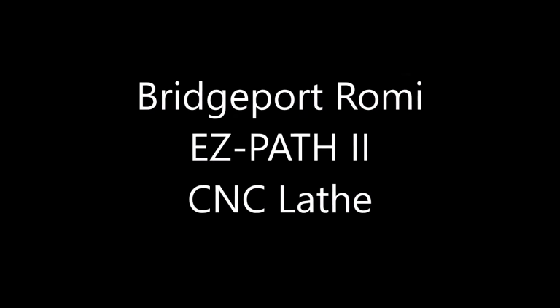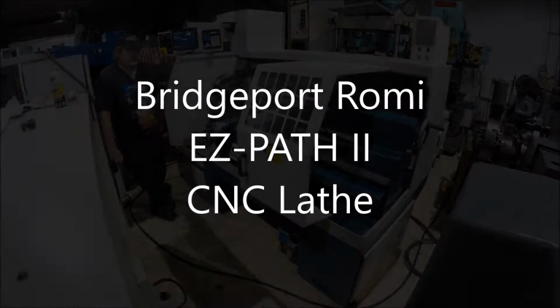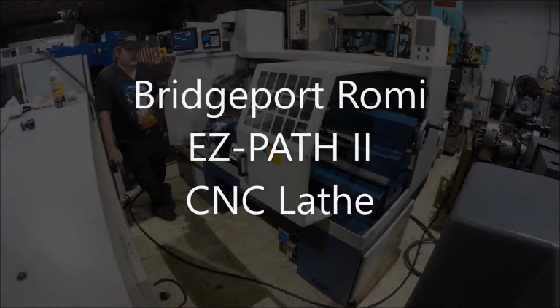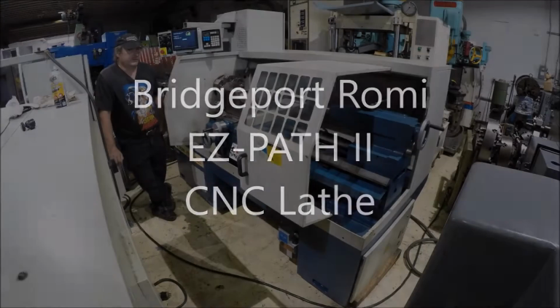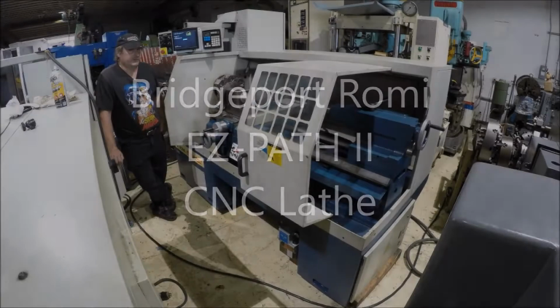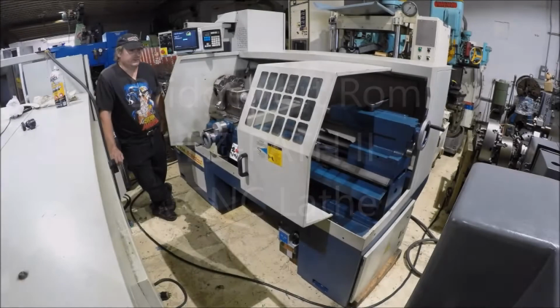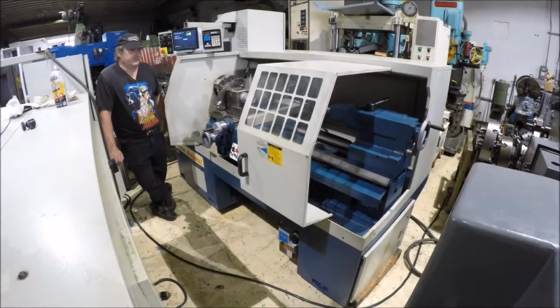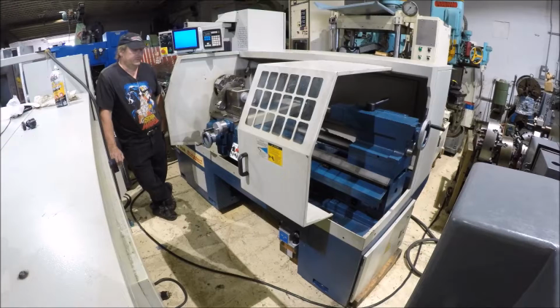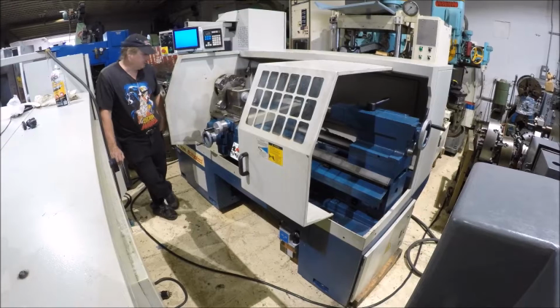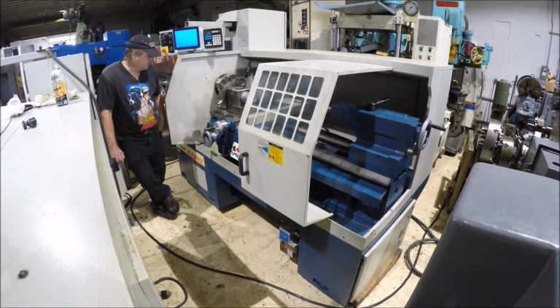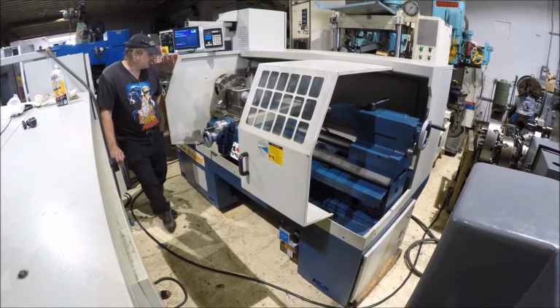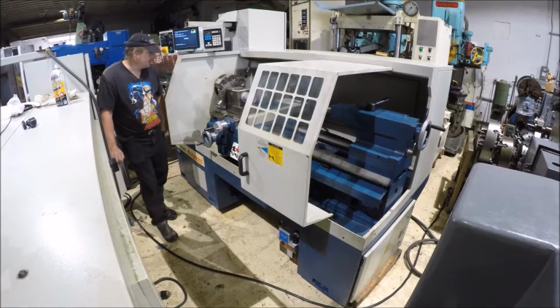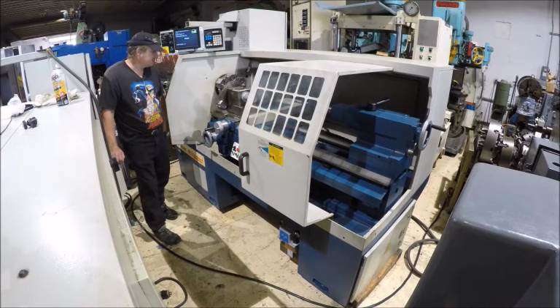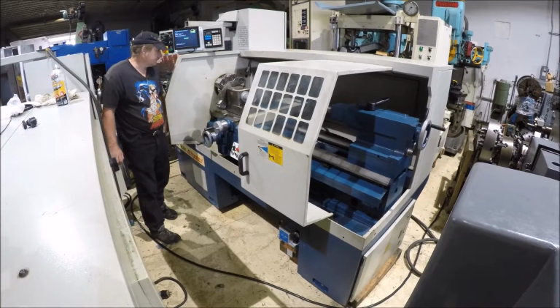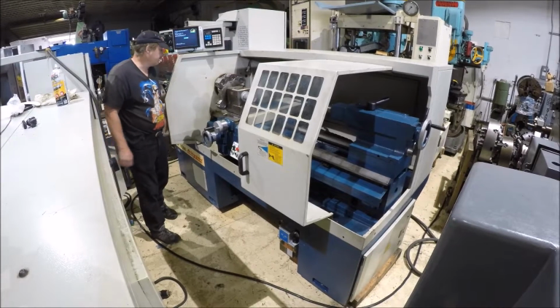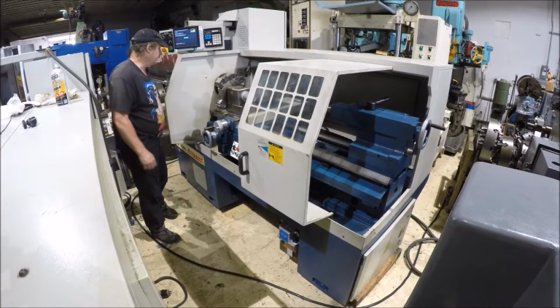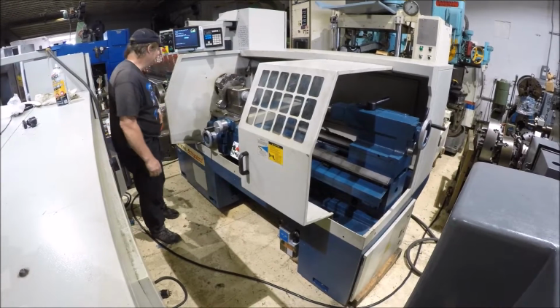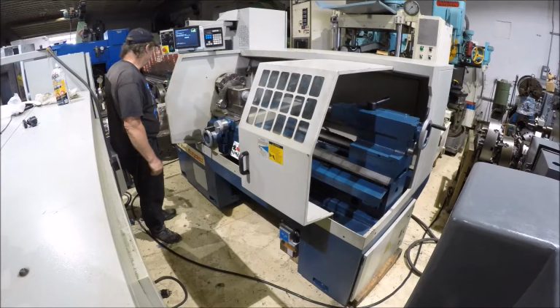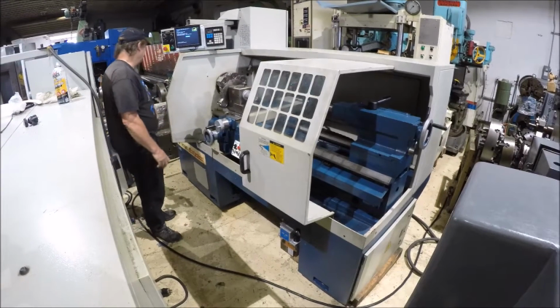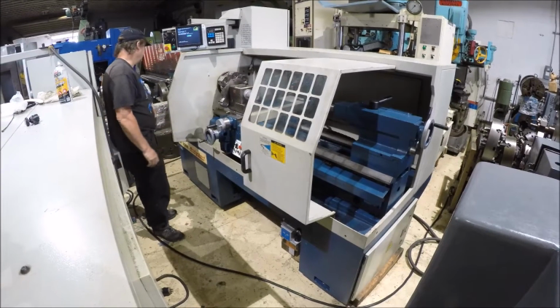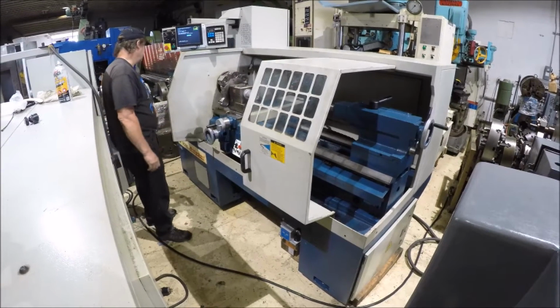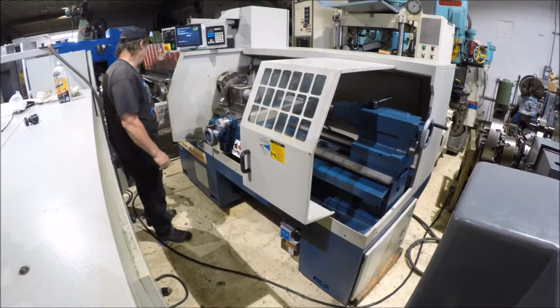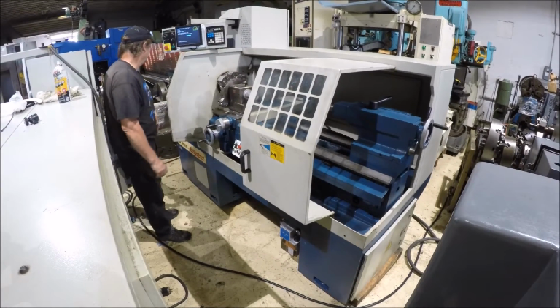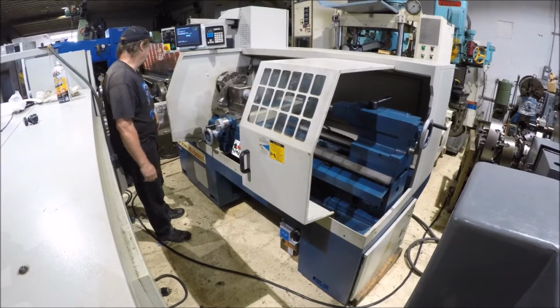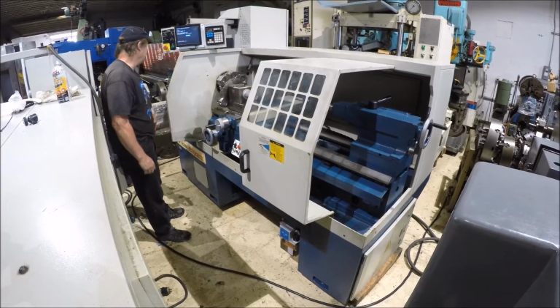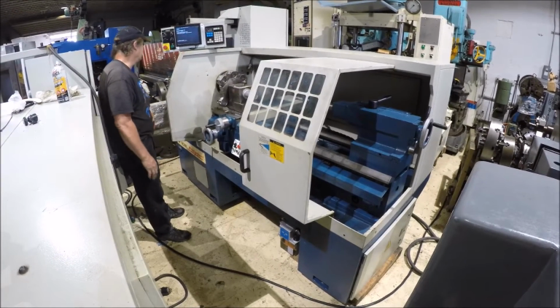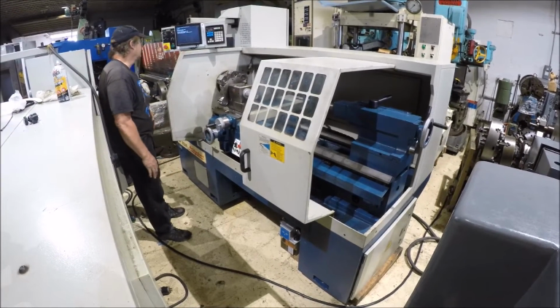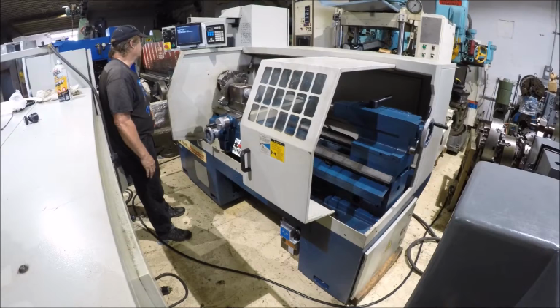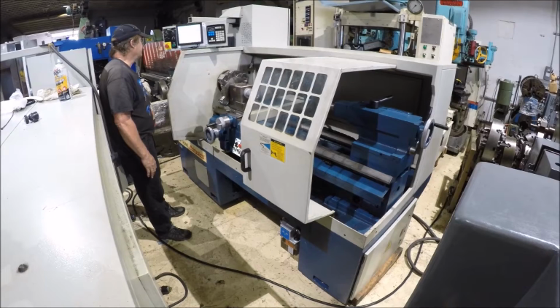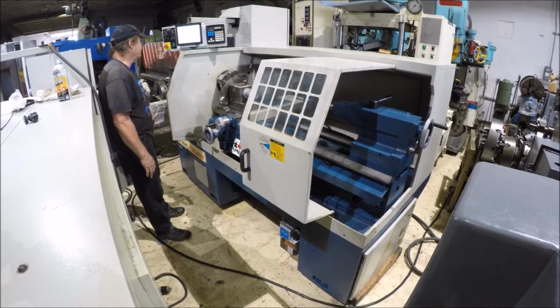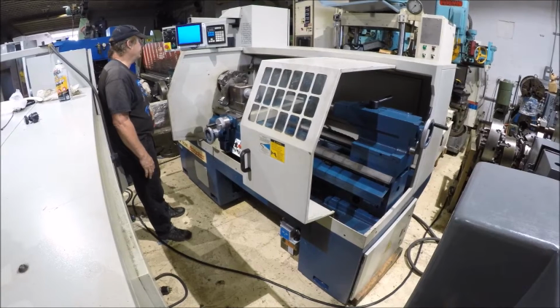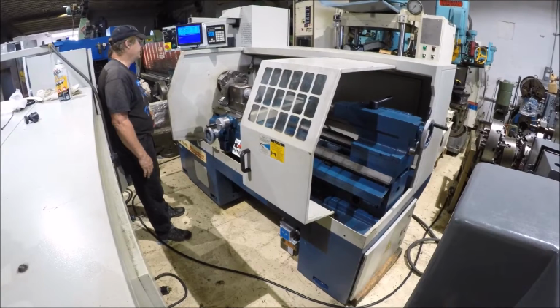Hi there, I'm Dan Kniff with InterPlant Sales. I'm going to run a Bridgeport EasyPath 2 machine for you here today.